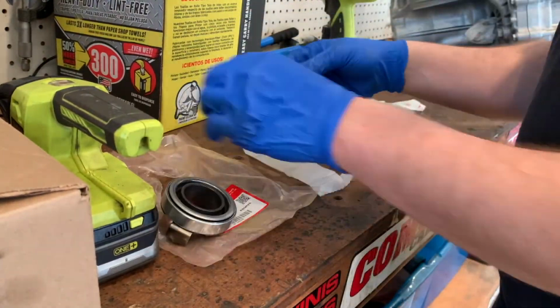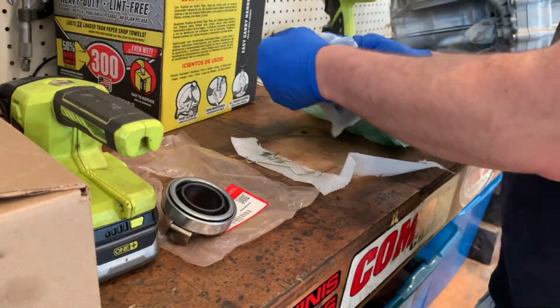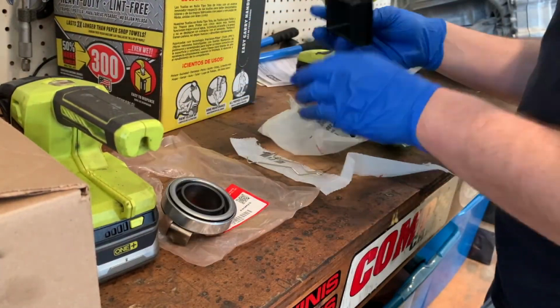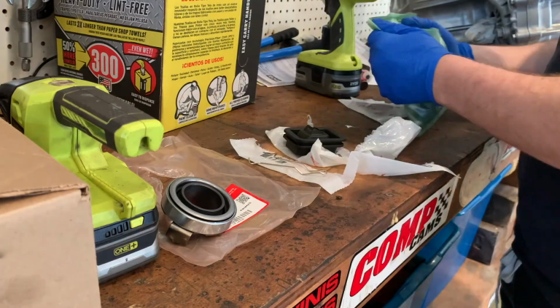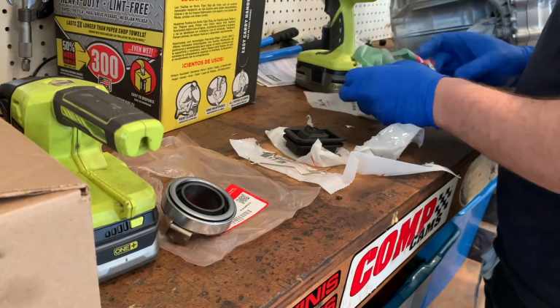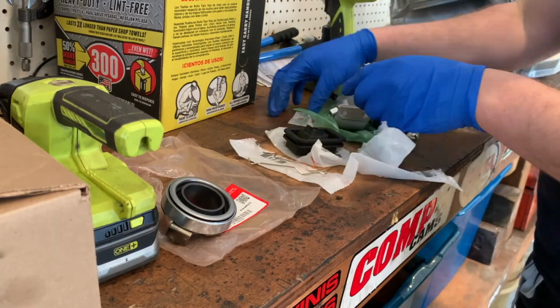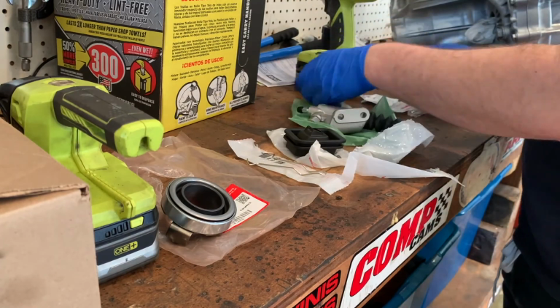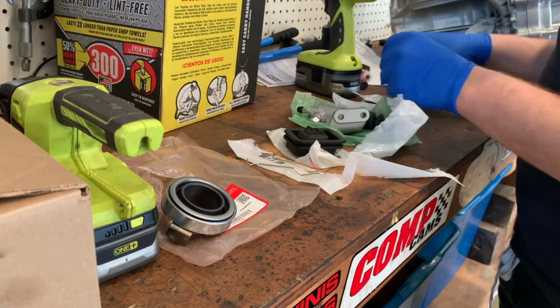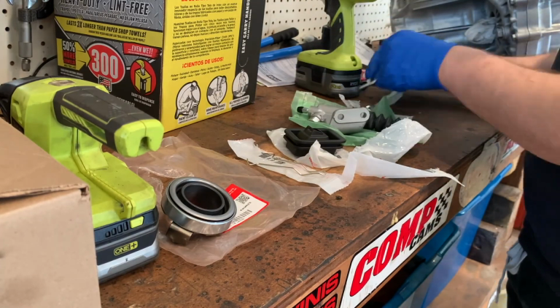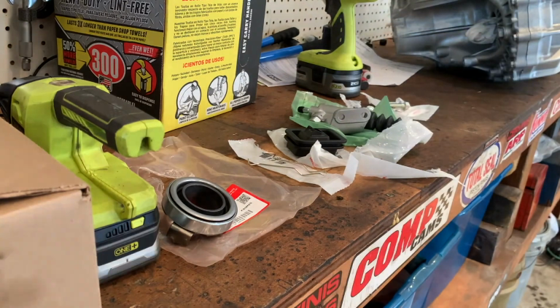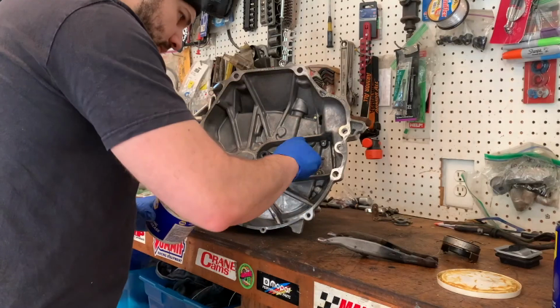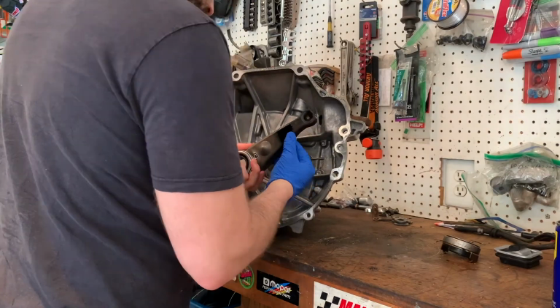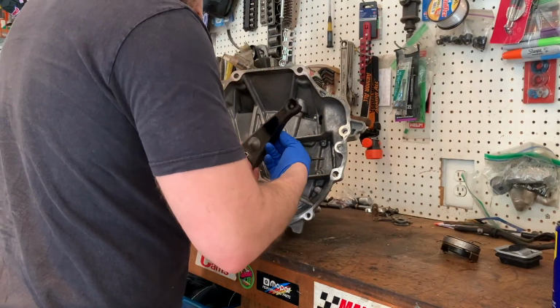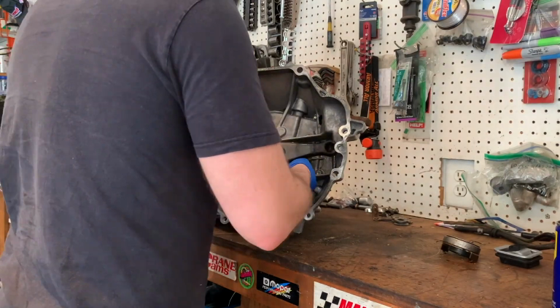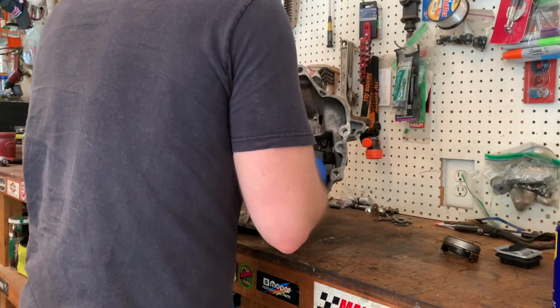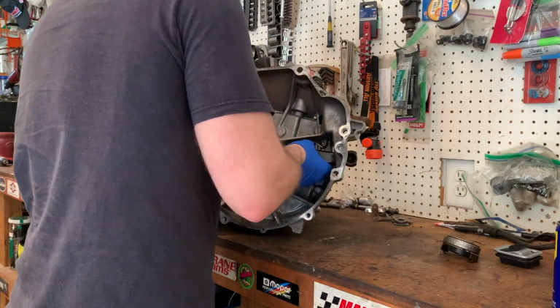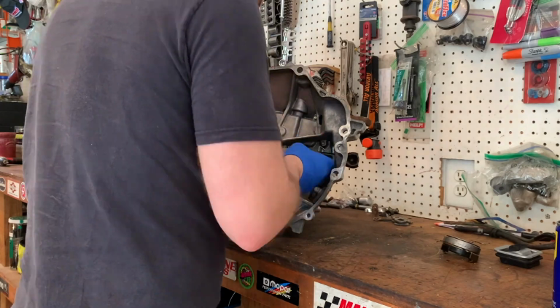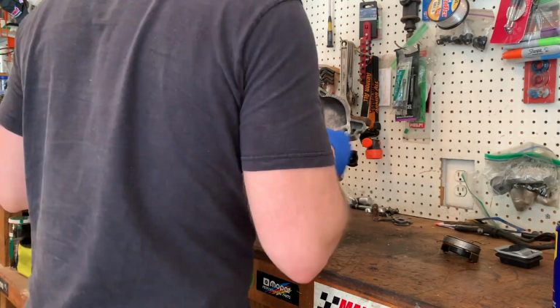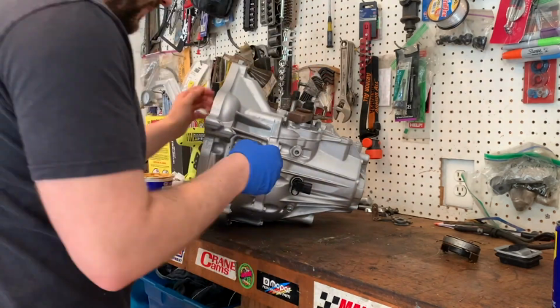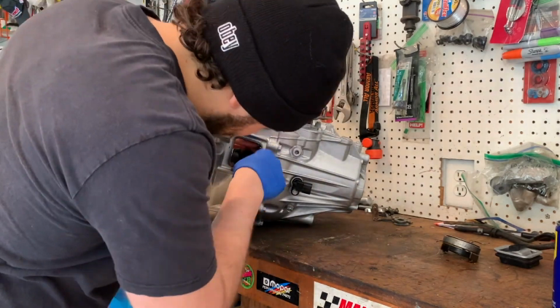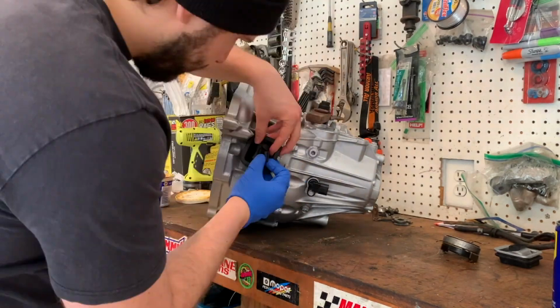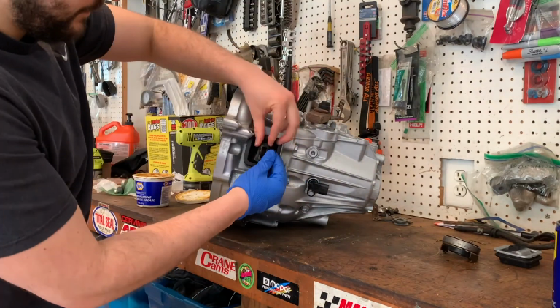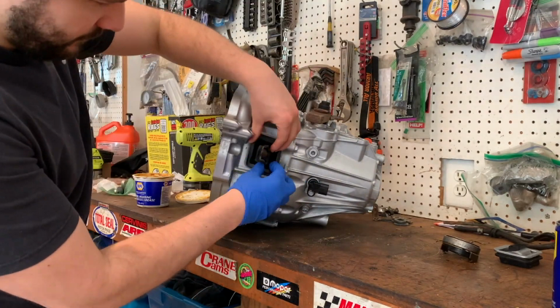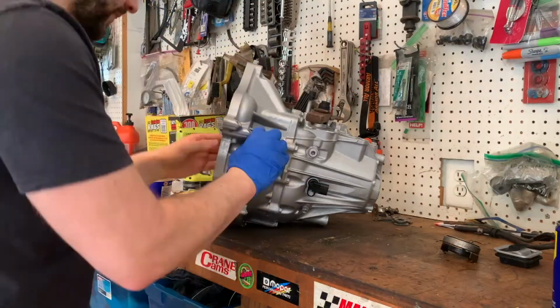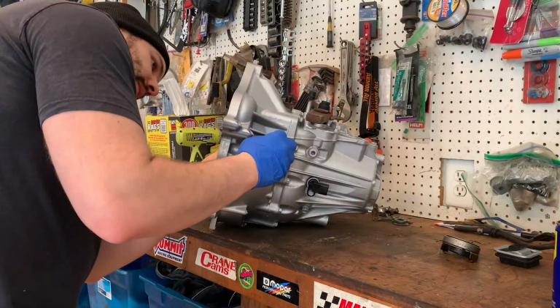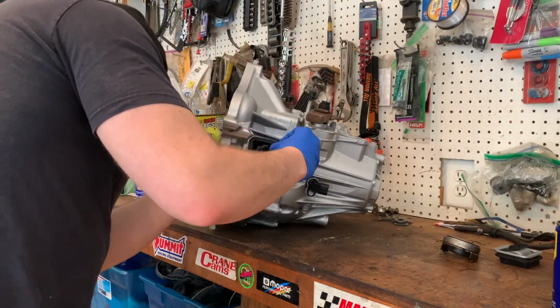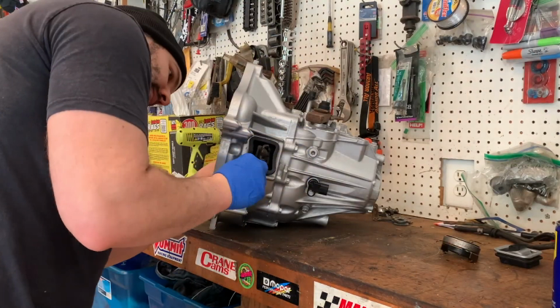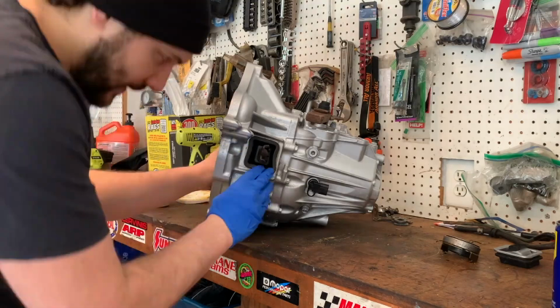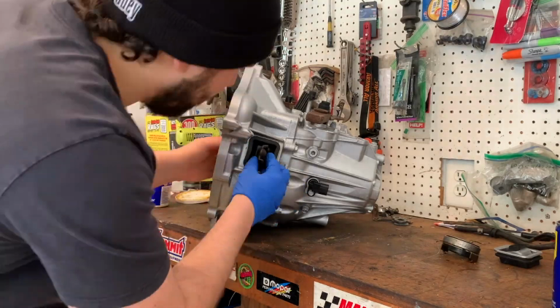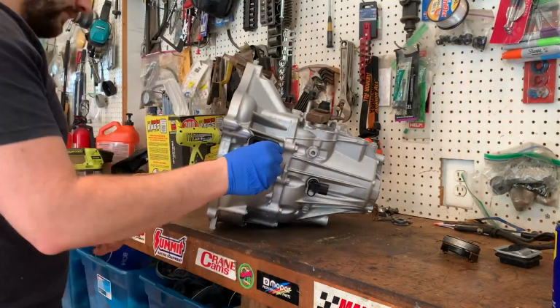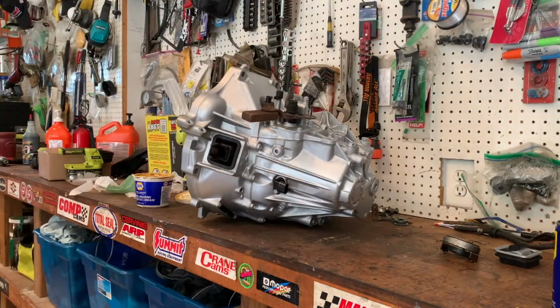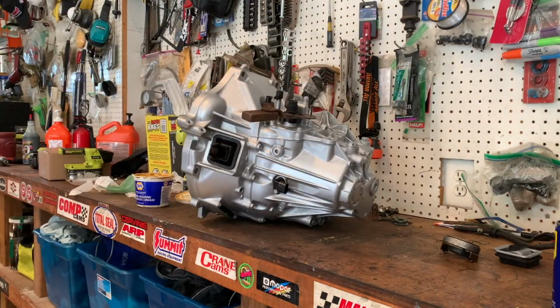Installing the throwout bearing, clutch fork — I got a new boot. Just making sure everything's lubed up. Got it all installed and the trans is looking pretty good, ready to go in the car. Won't be an eyesore in the engine bay.